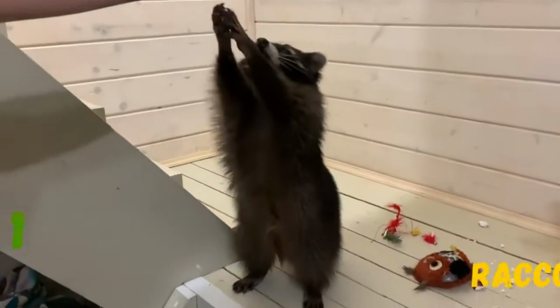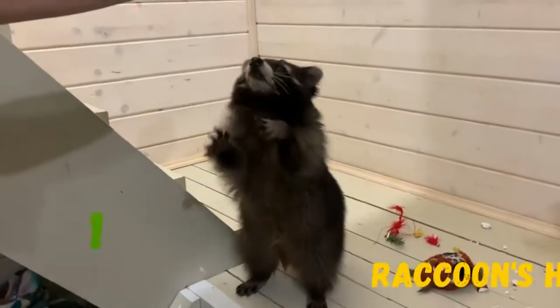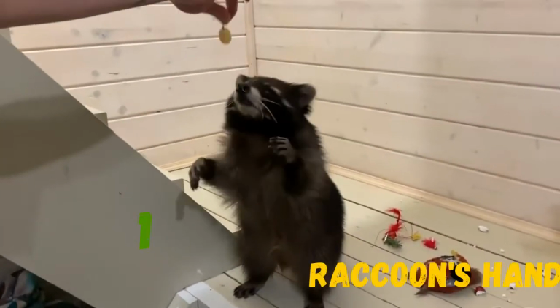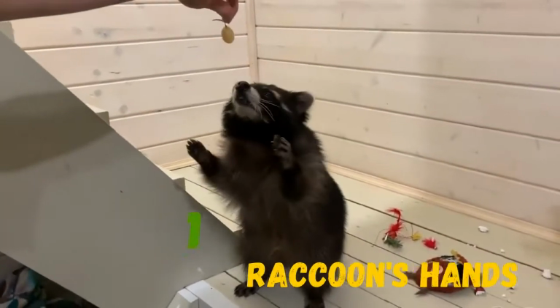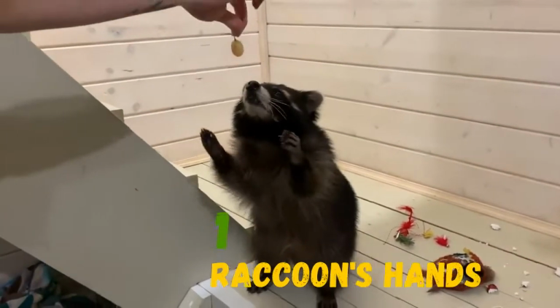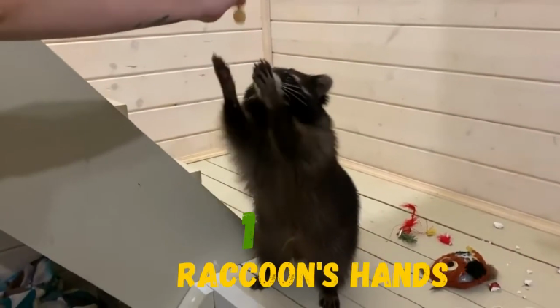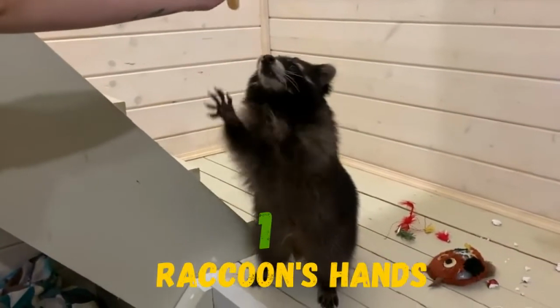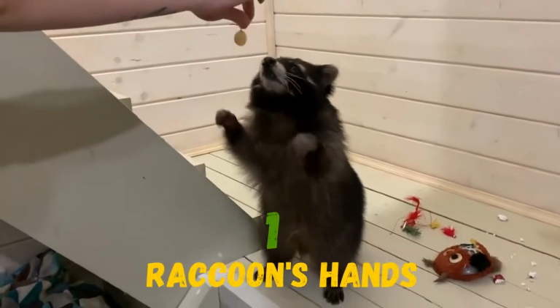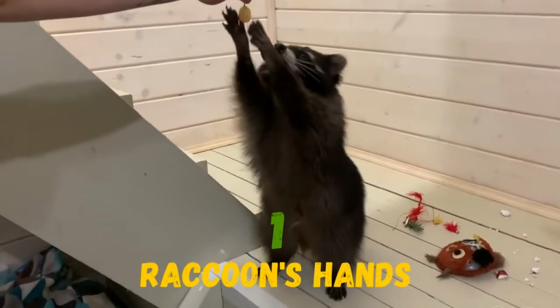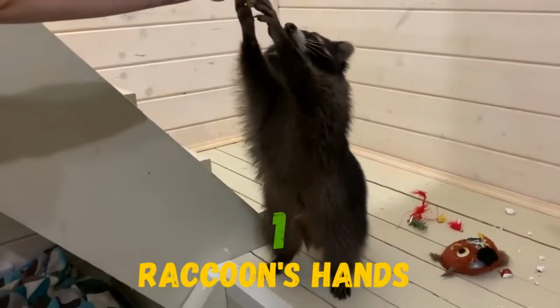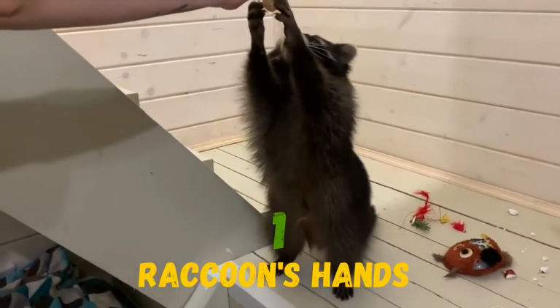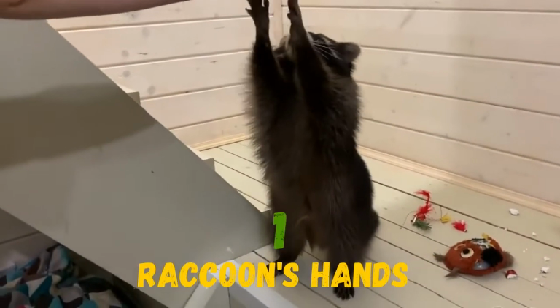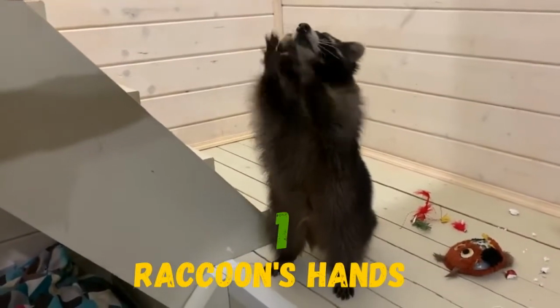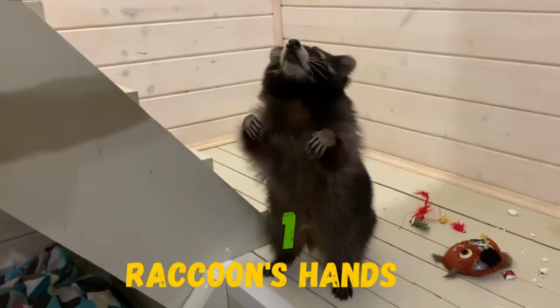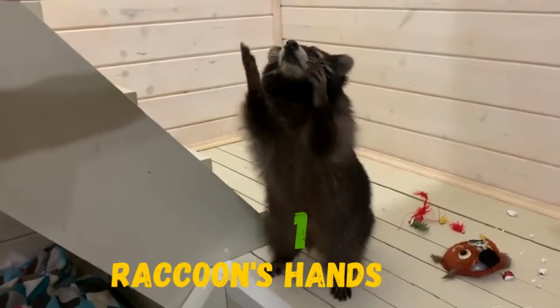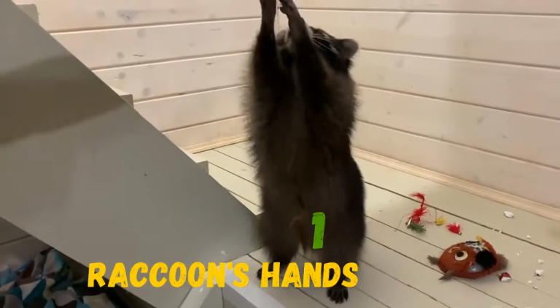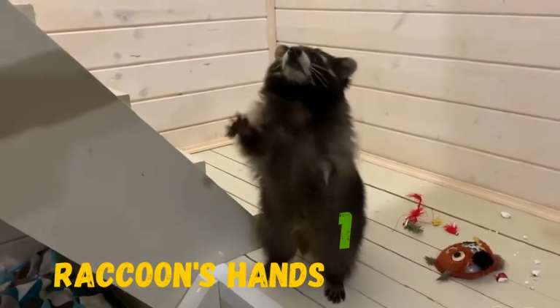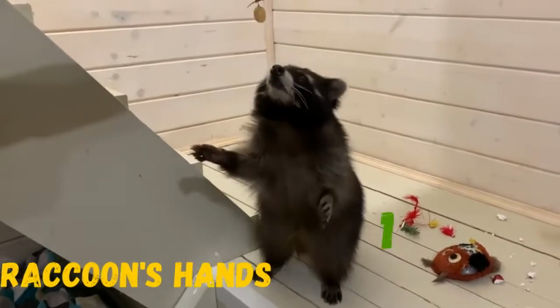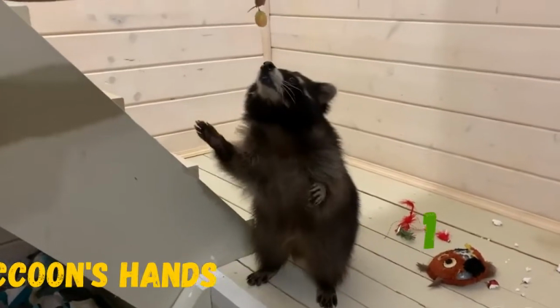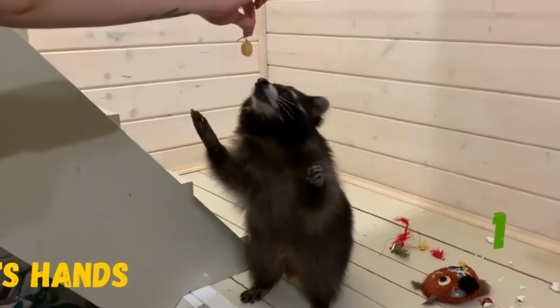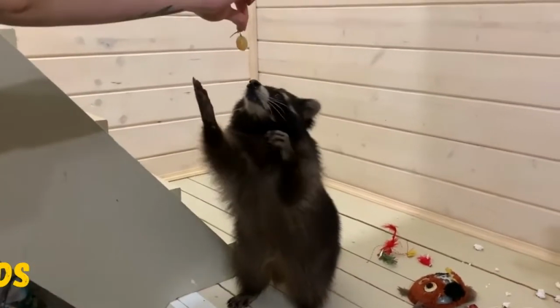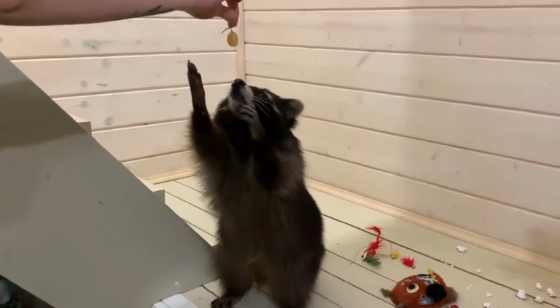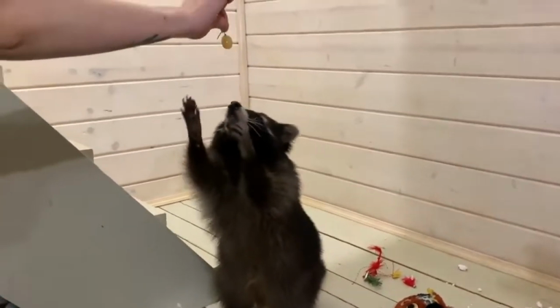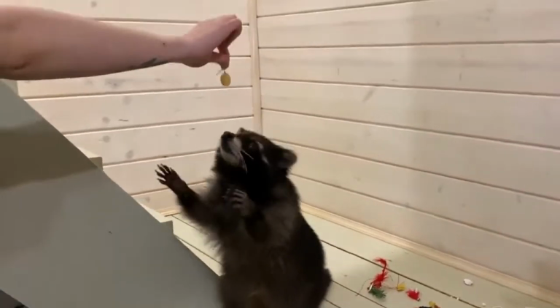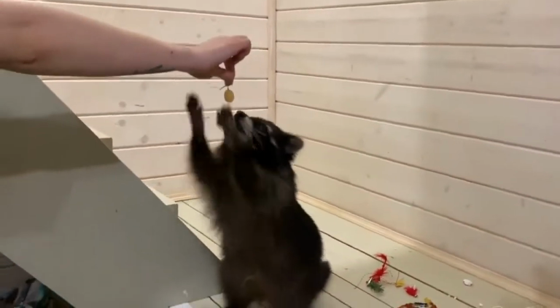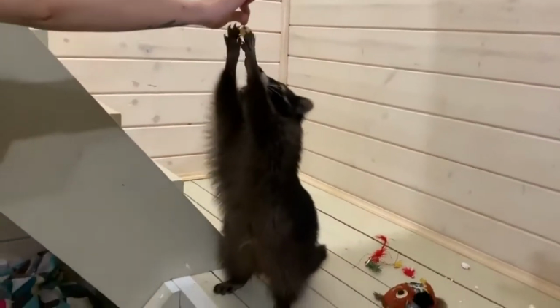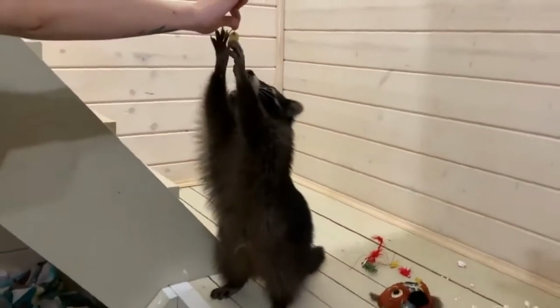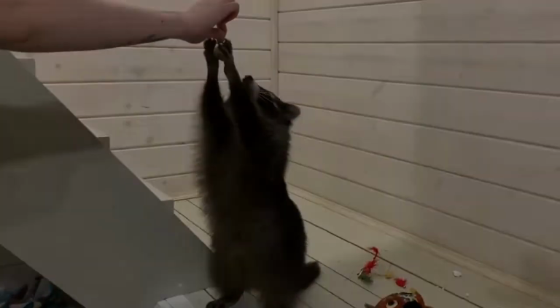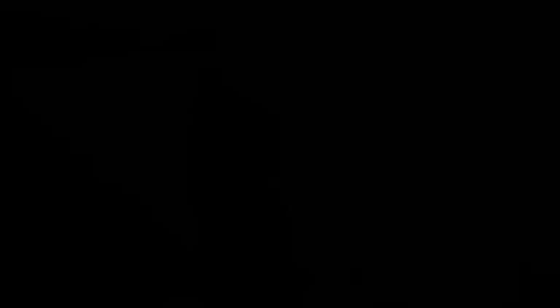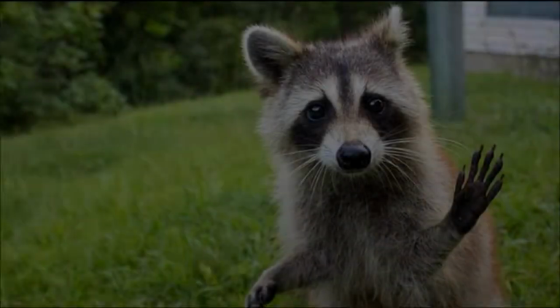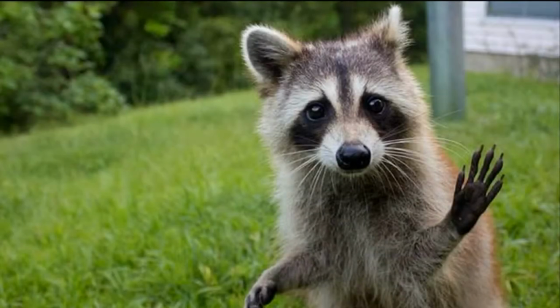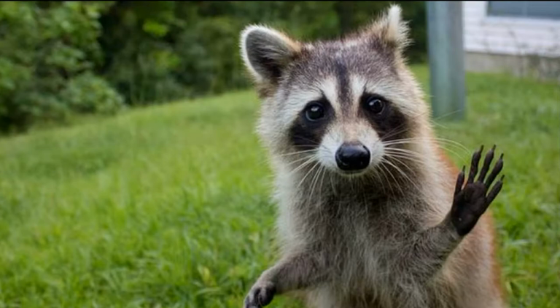Raccoon's hands look like humans. They have five fingers and use their hands to collect food, open shelves, doors or trash cans.